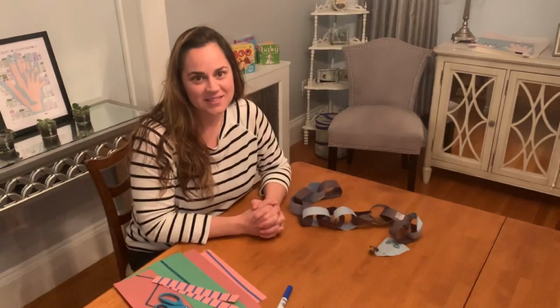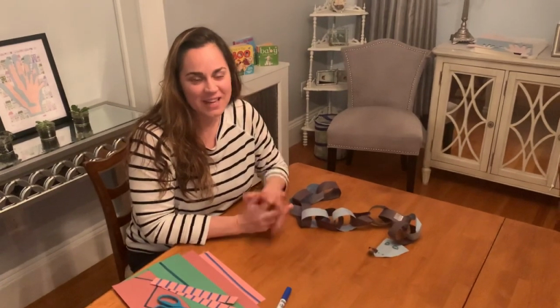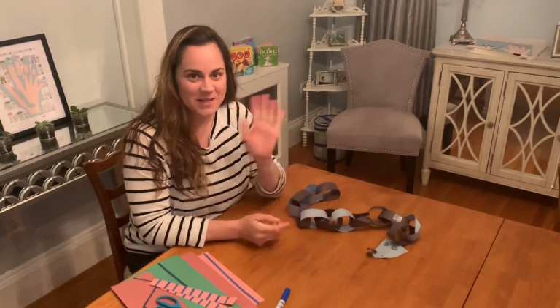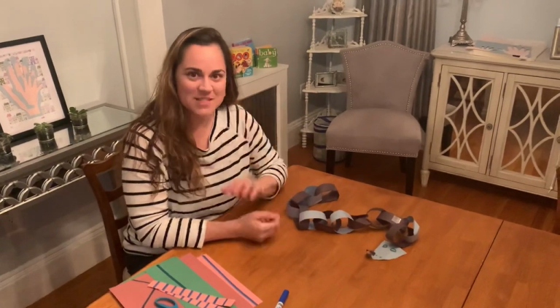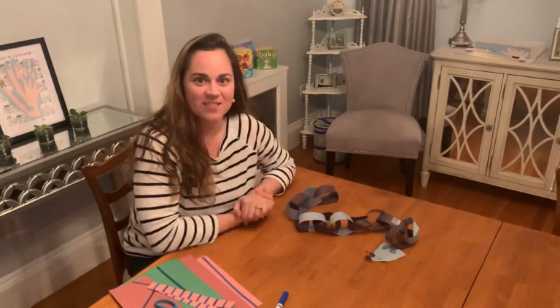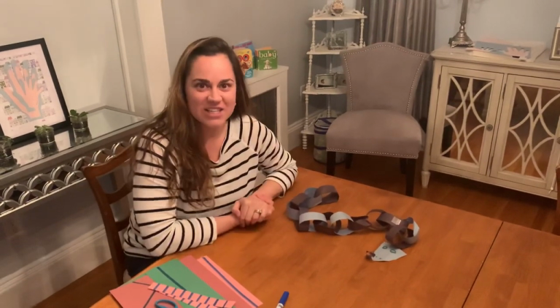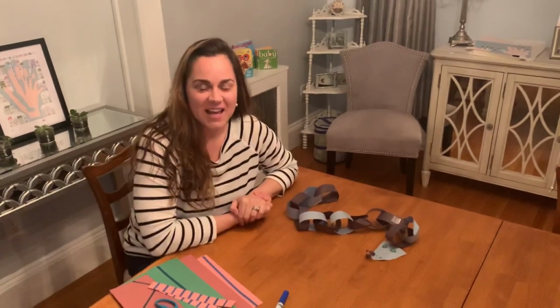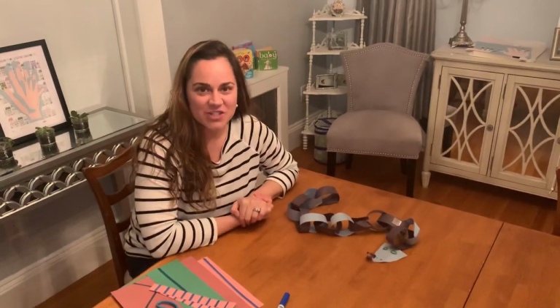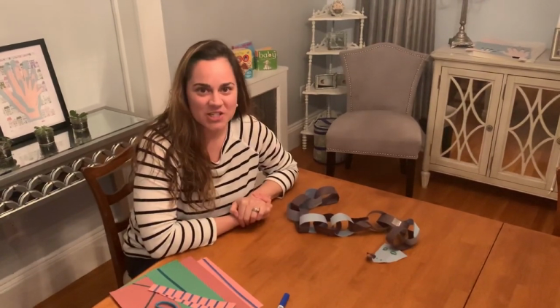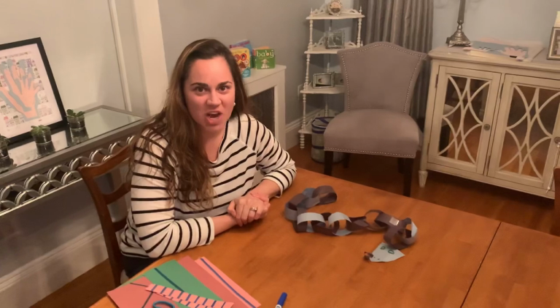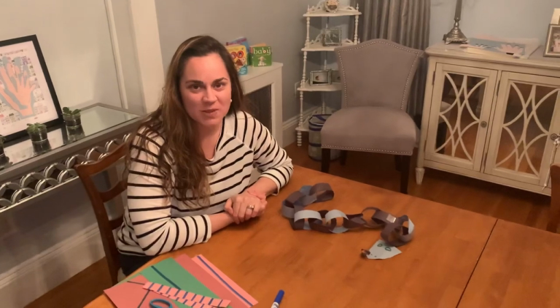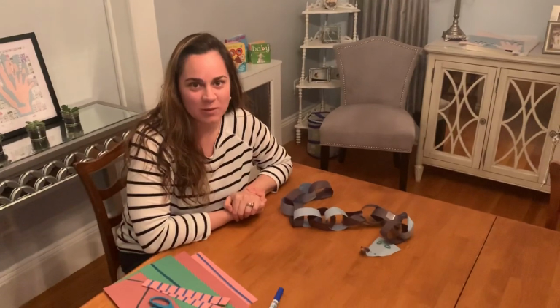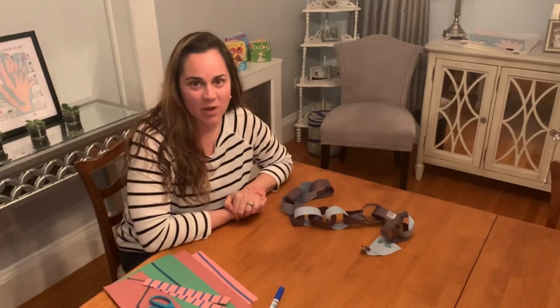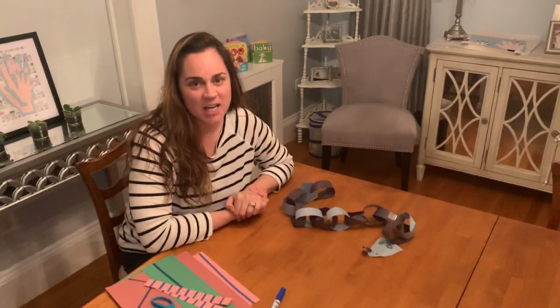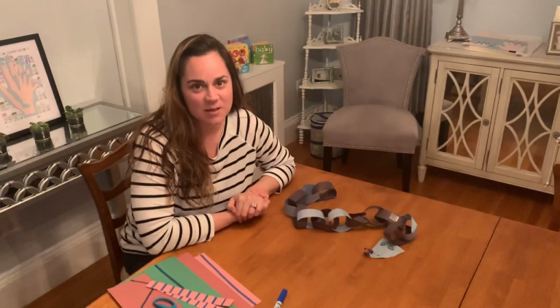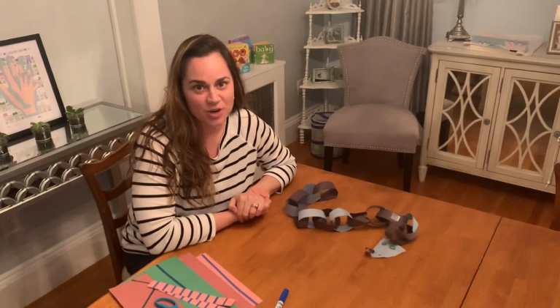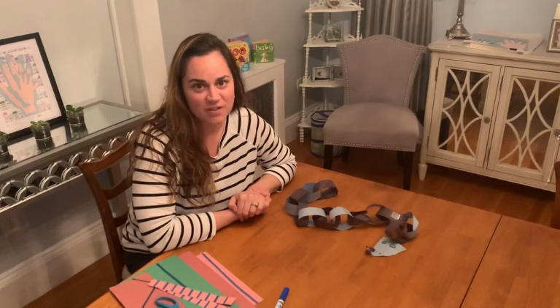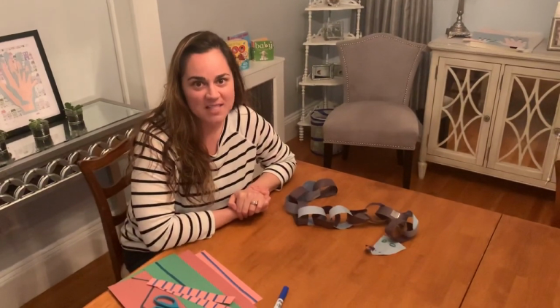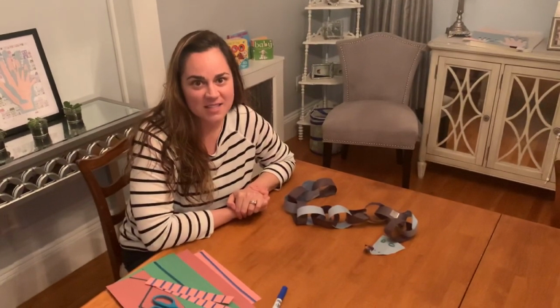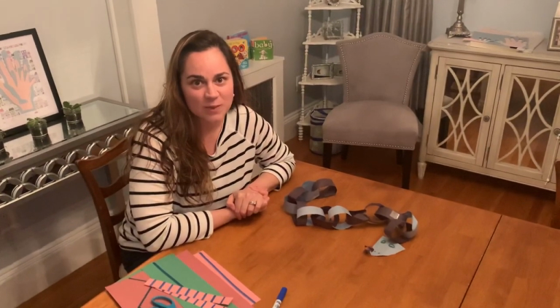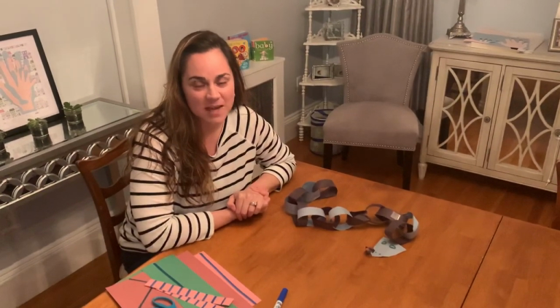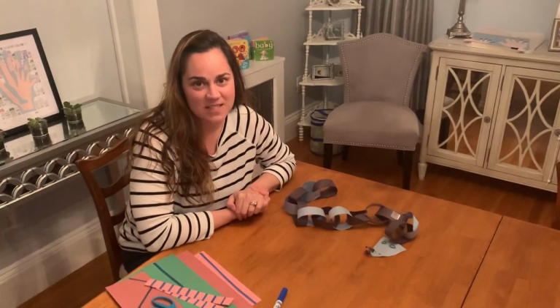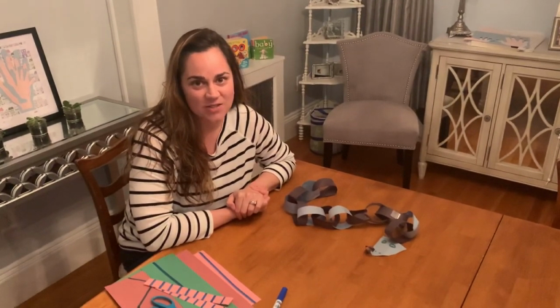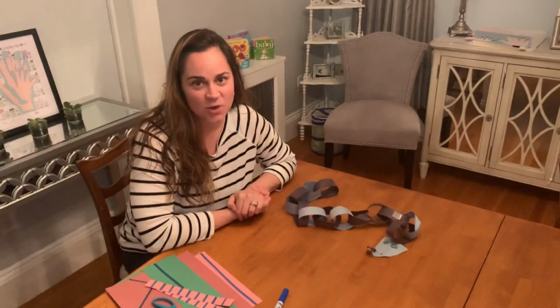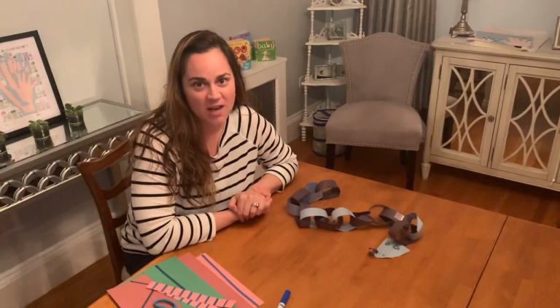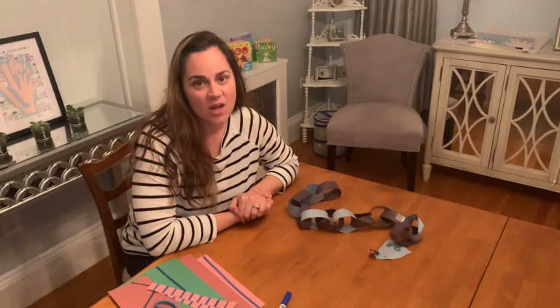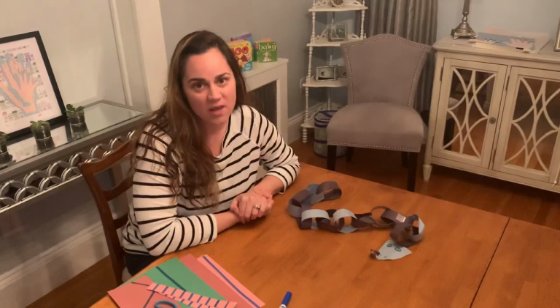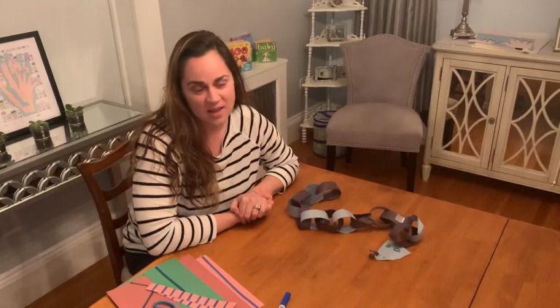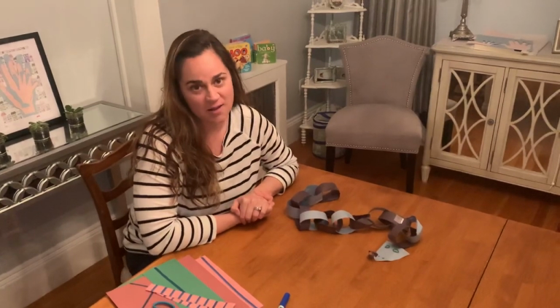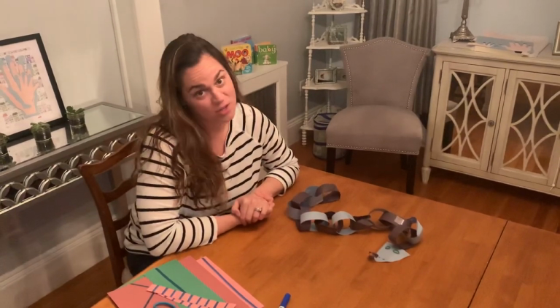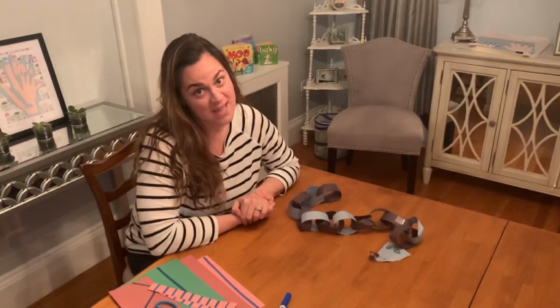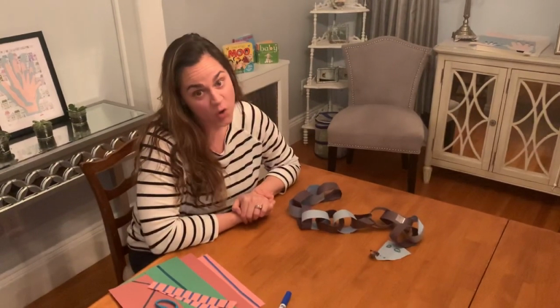Hi everybody, Mrs. Sullivan here. I just wanted to talk to you a little bit about cutting and the progression of cutting skills with some activities that you can work on with your kids at home.